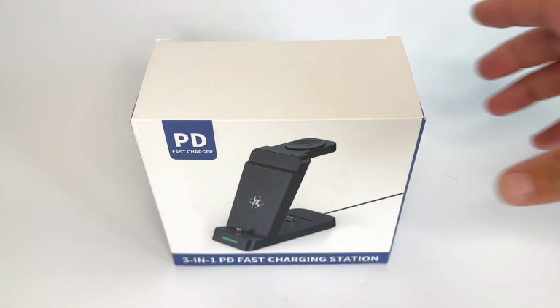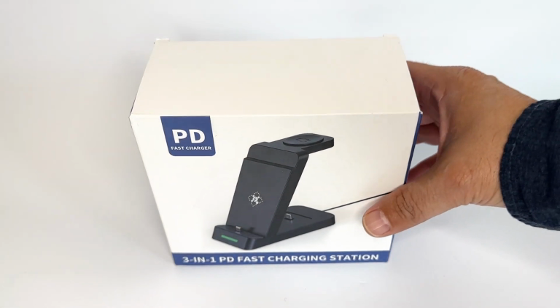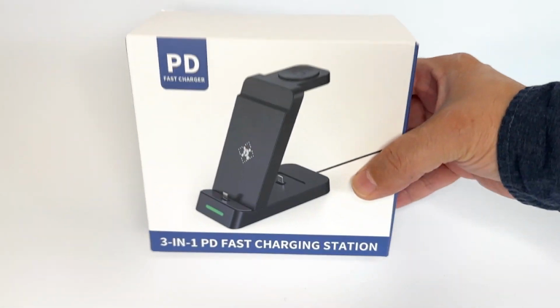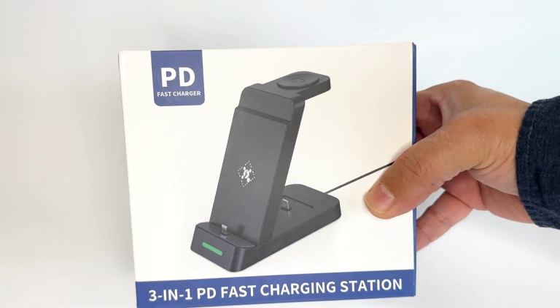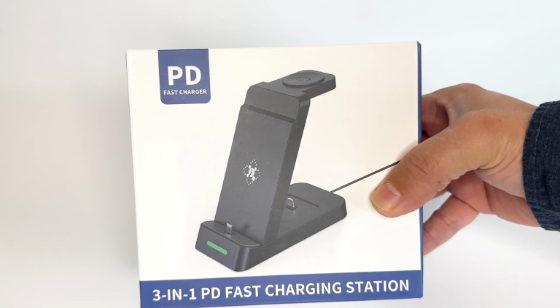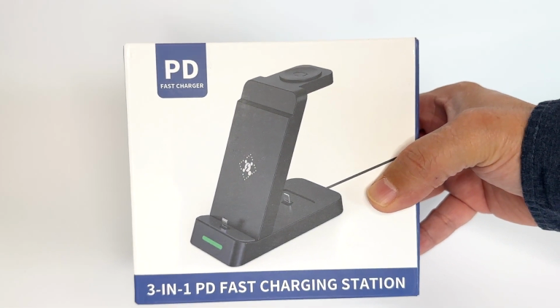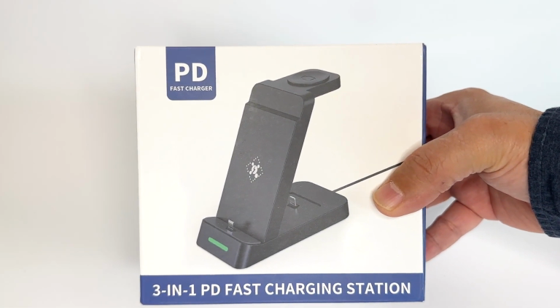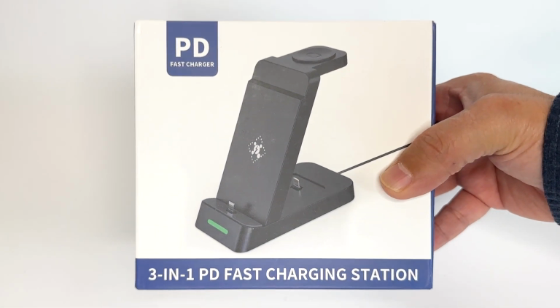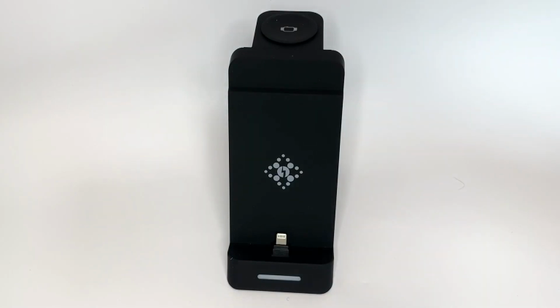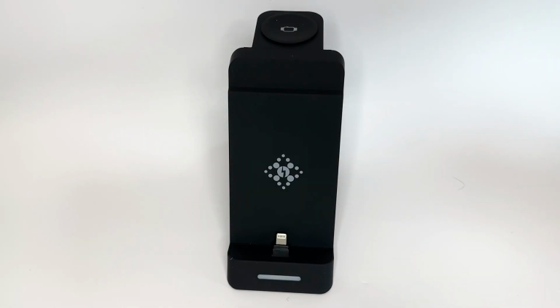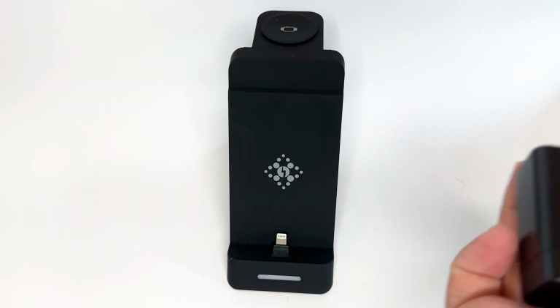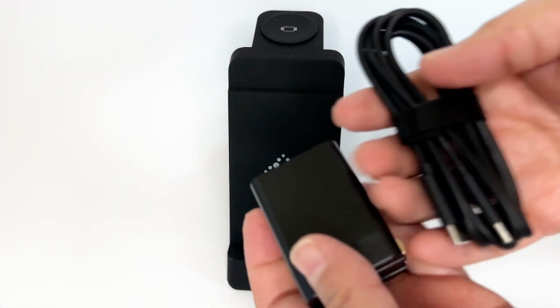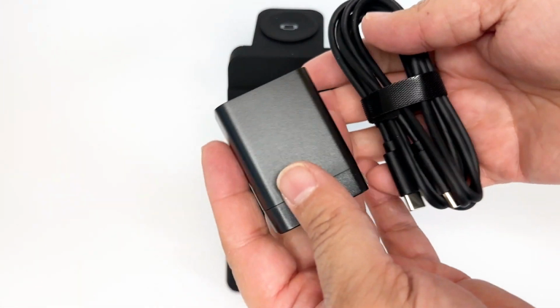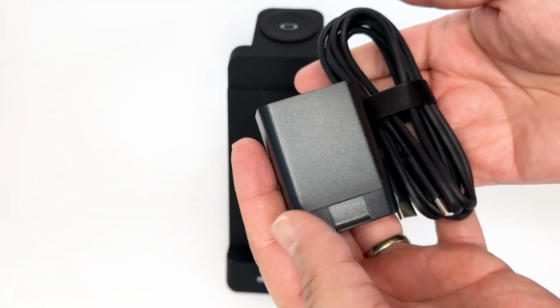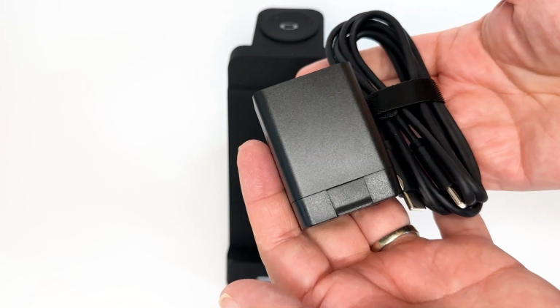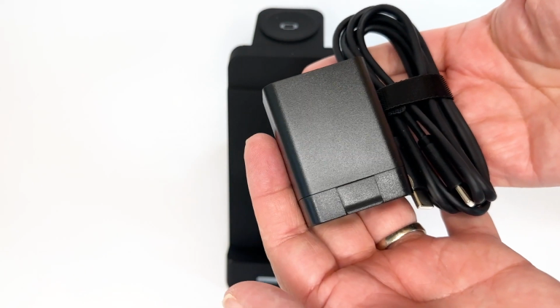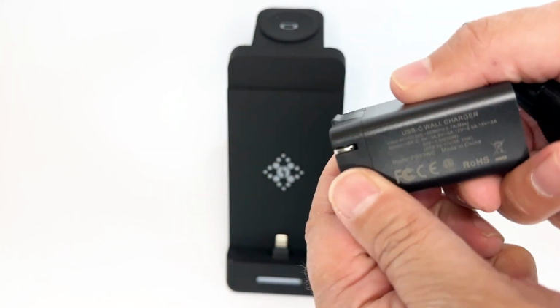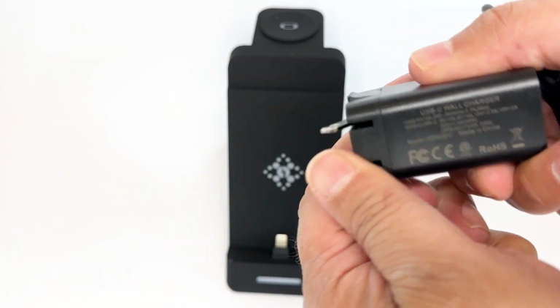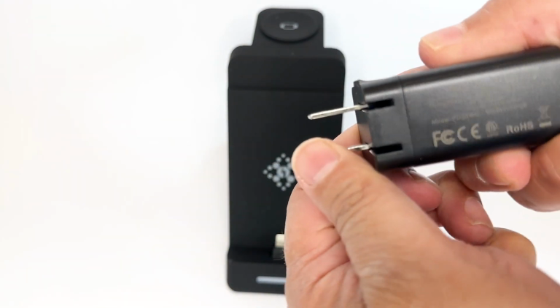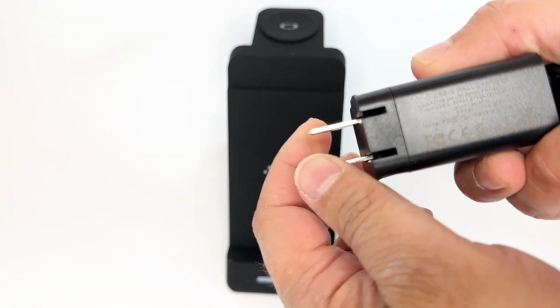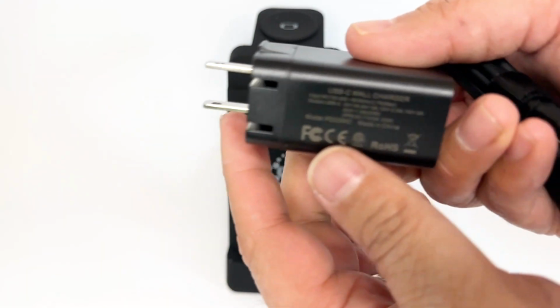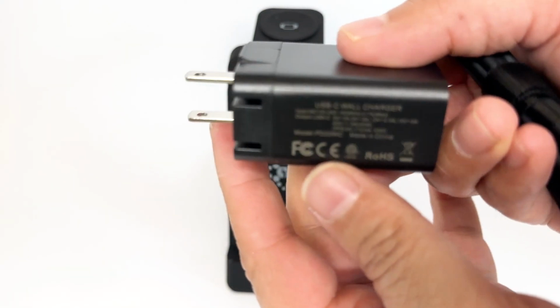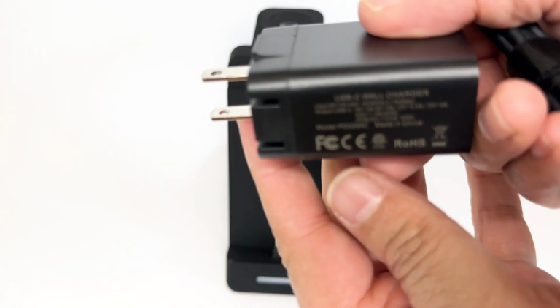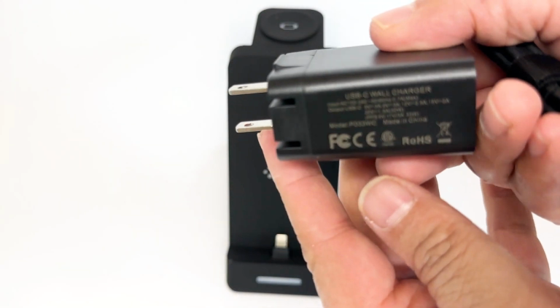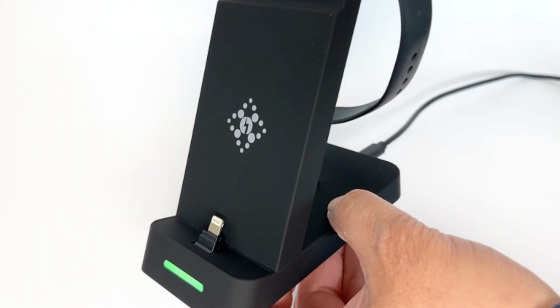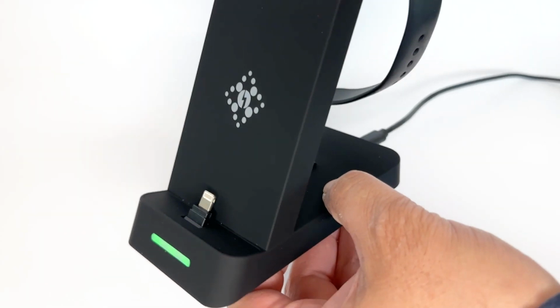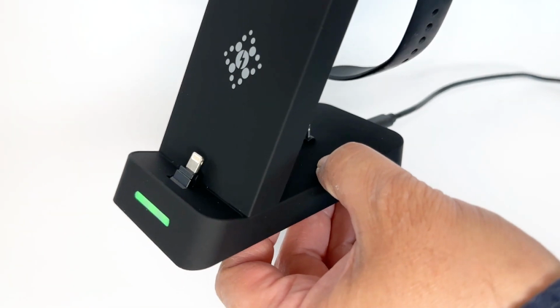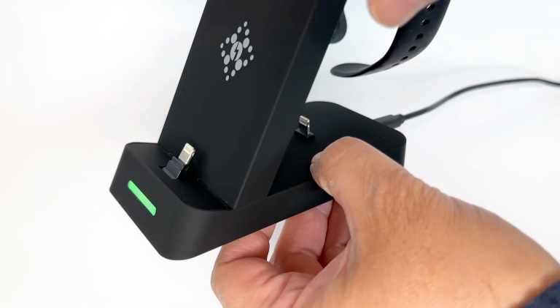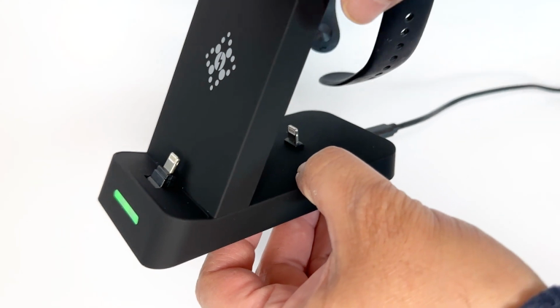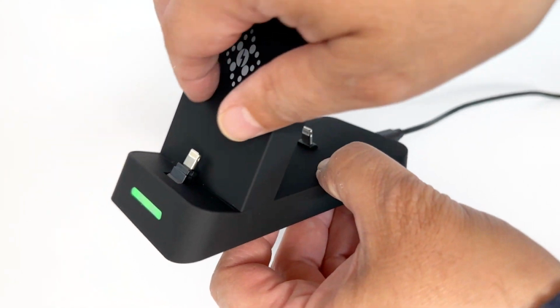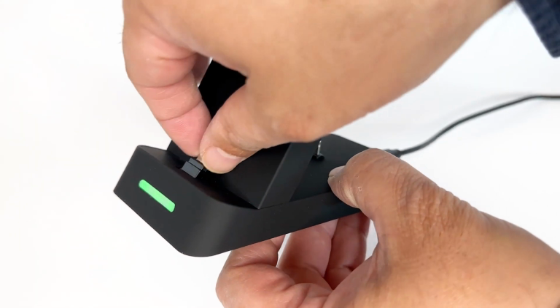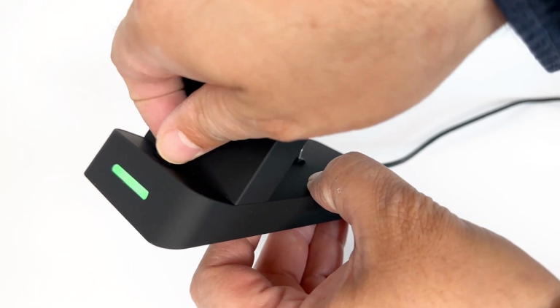This iPhone charging station is terrific, and here is why. The 33 watt power will help charge the devices quickly, and I like the front green LED light to indicate it is powered.